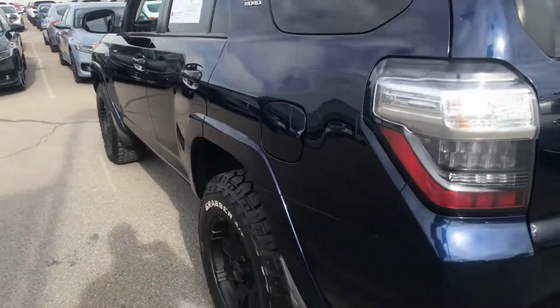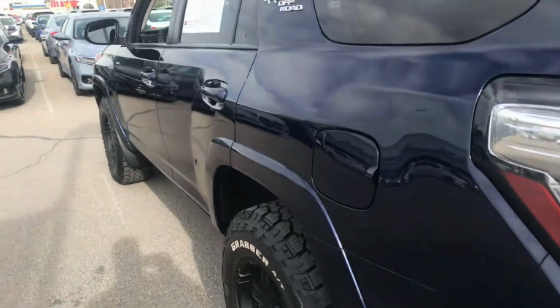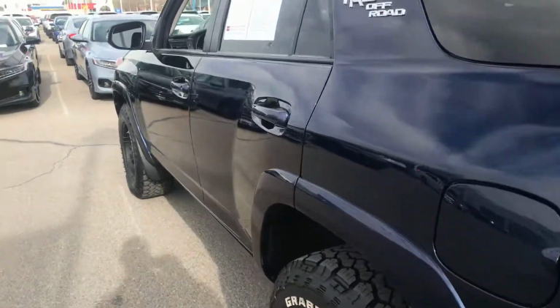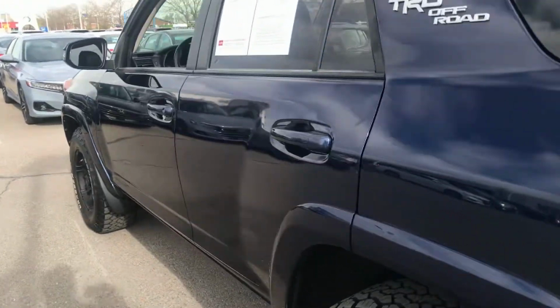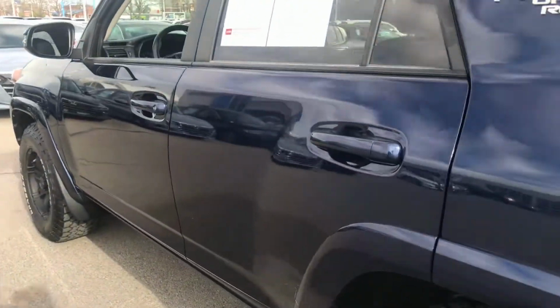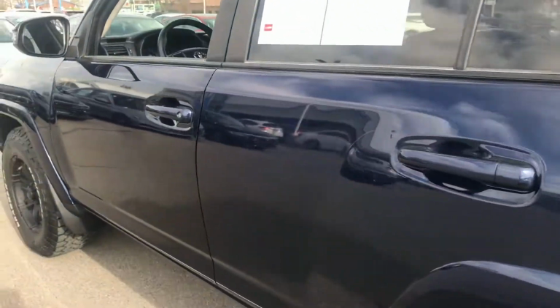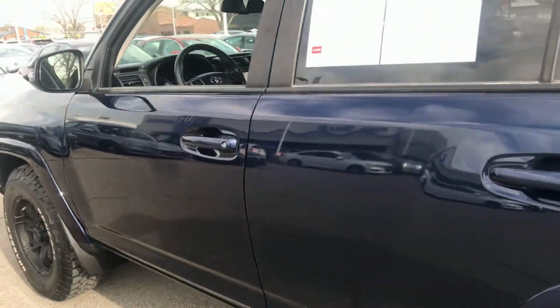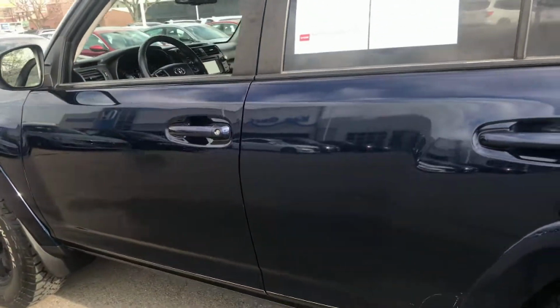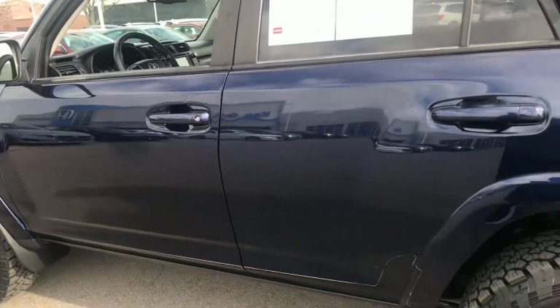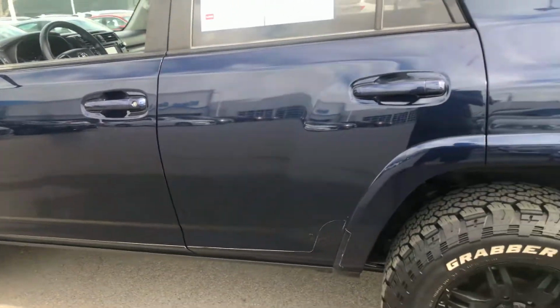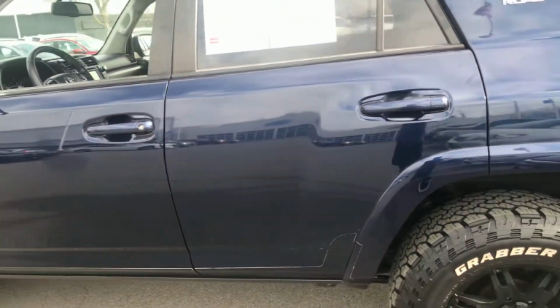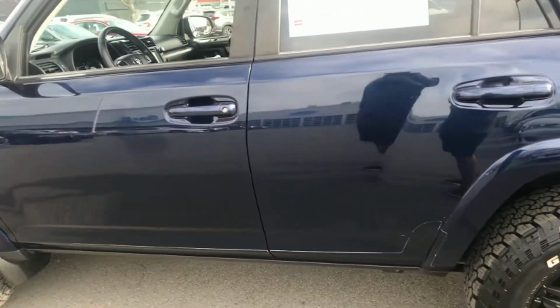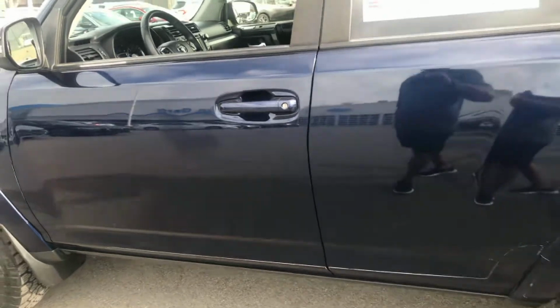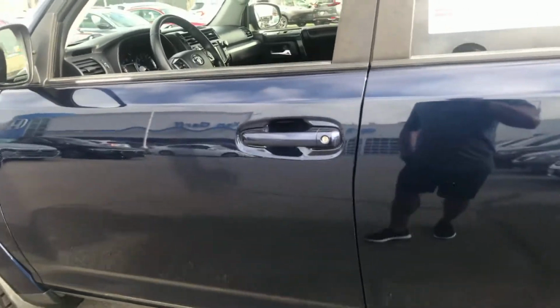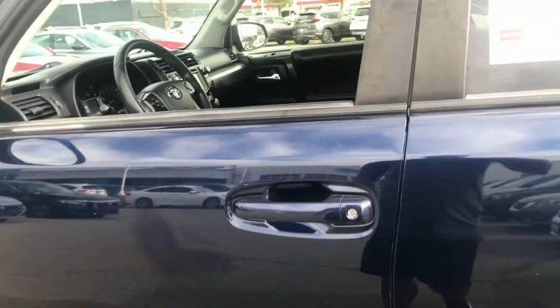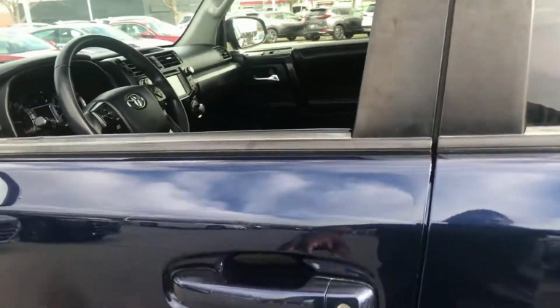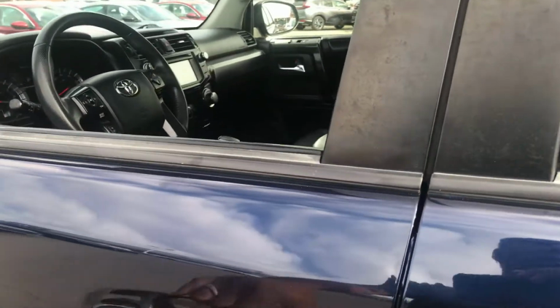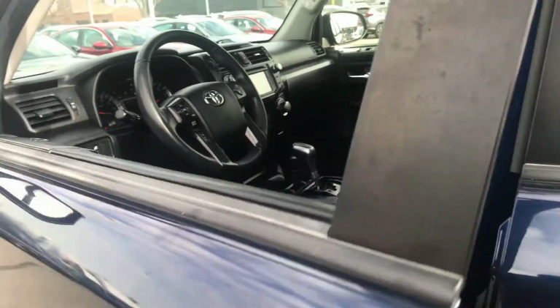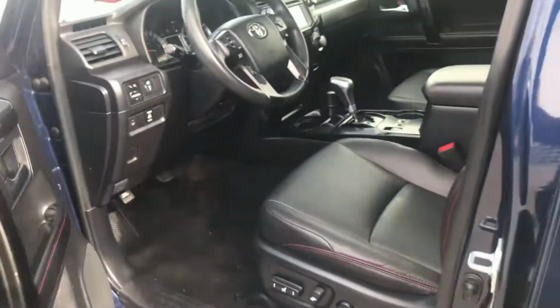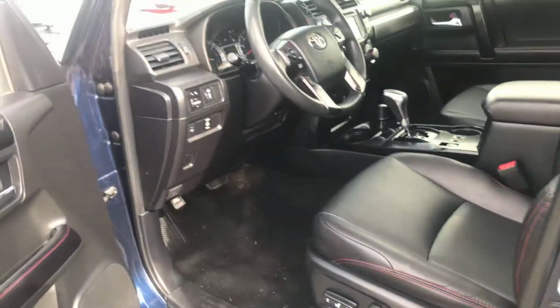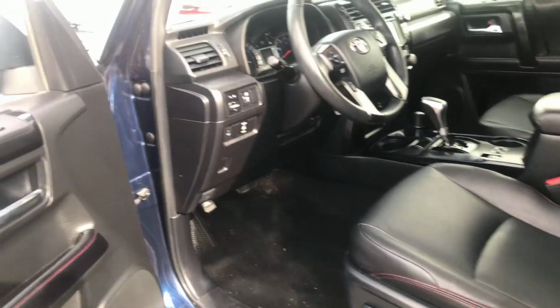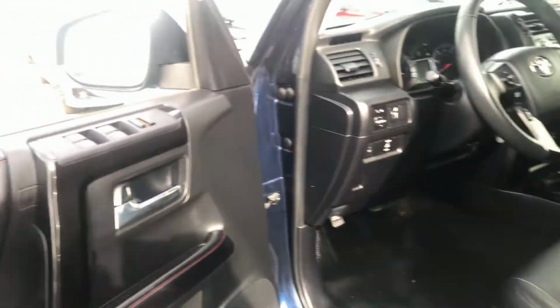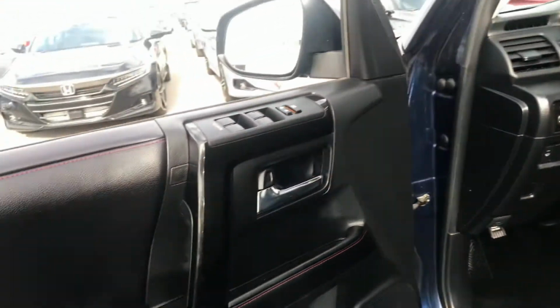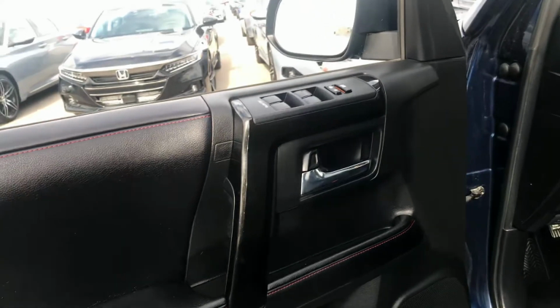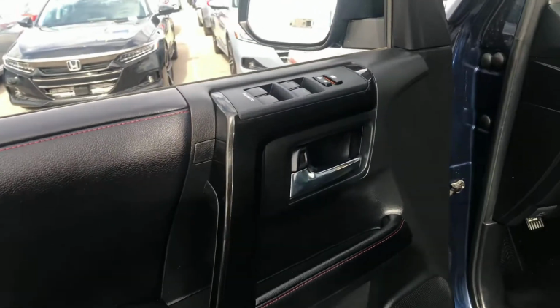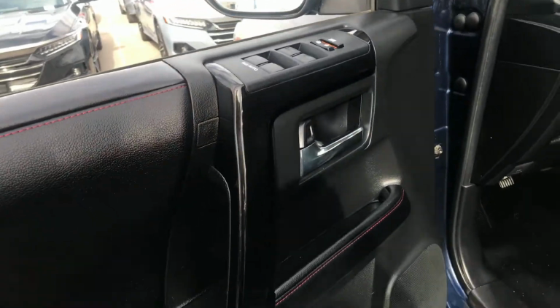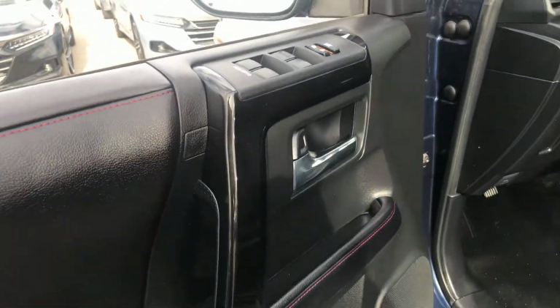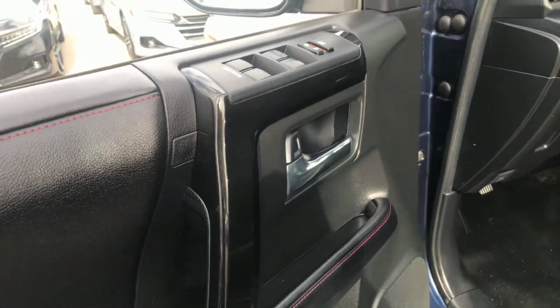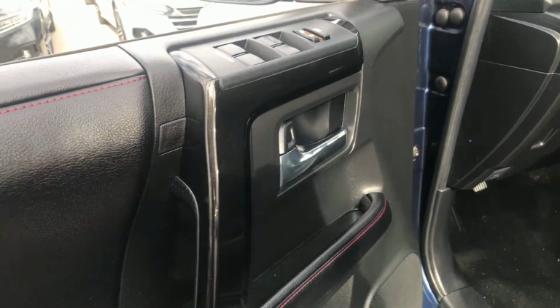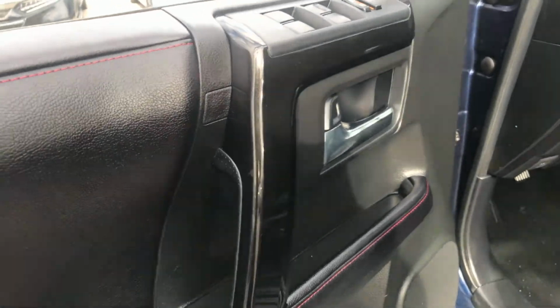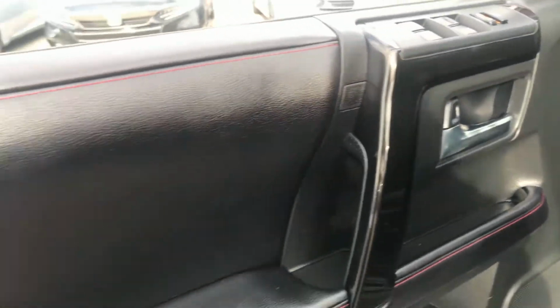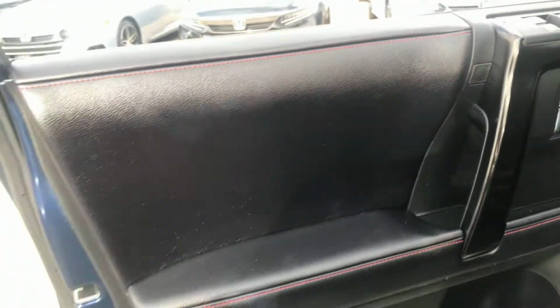Now, this vehicle has just over 75,000 miles on it at the current time of the video. Jumping inside here, we've got the black leather with the red stitching — I kind of like that a lot.